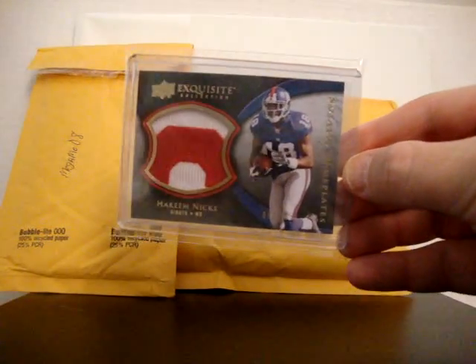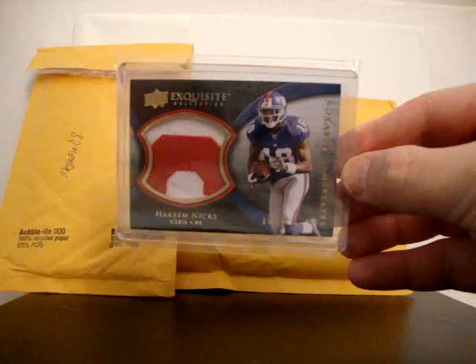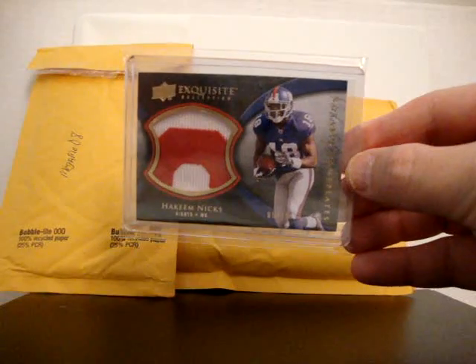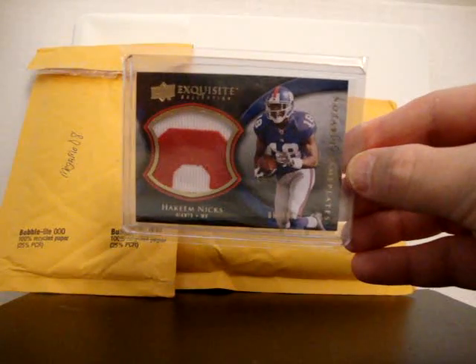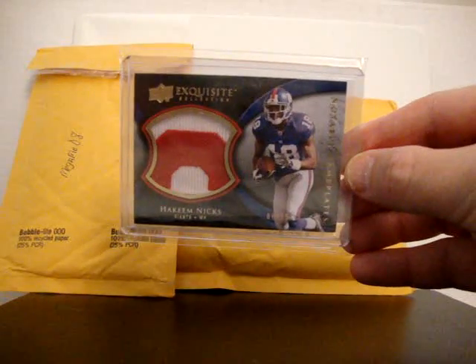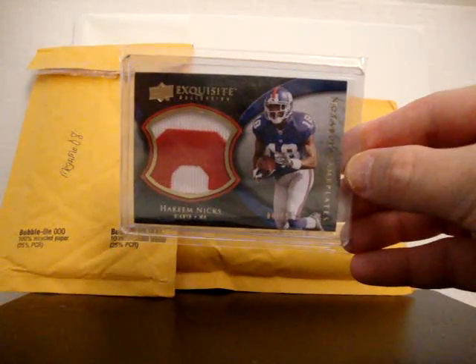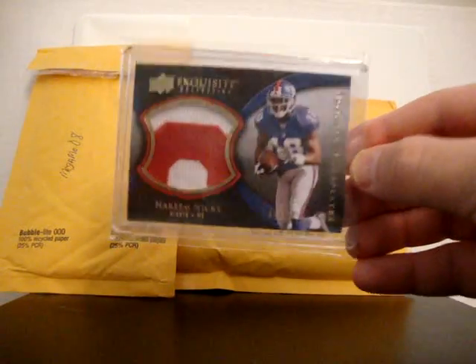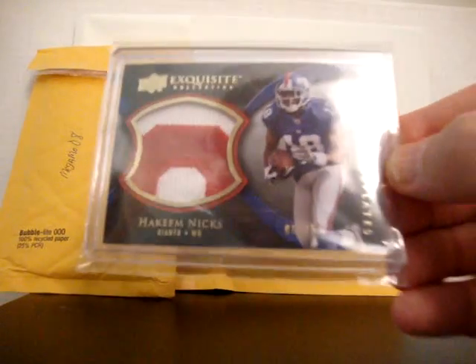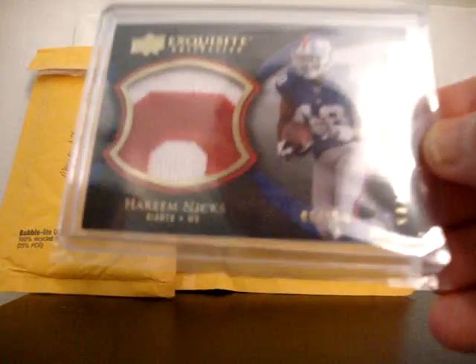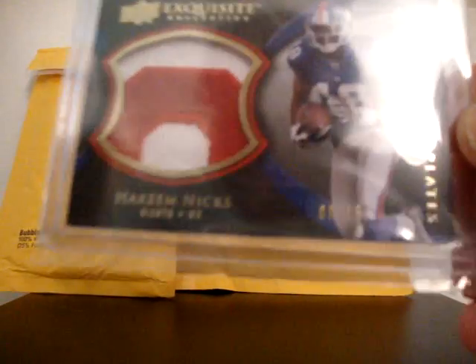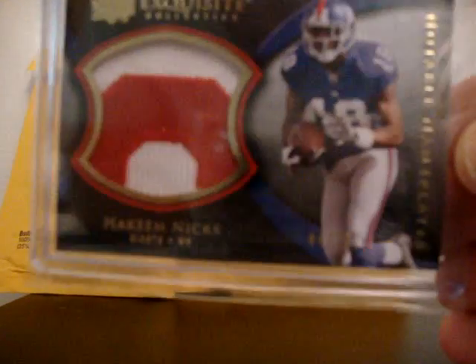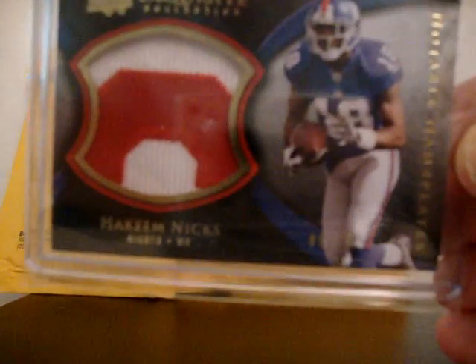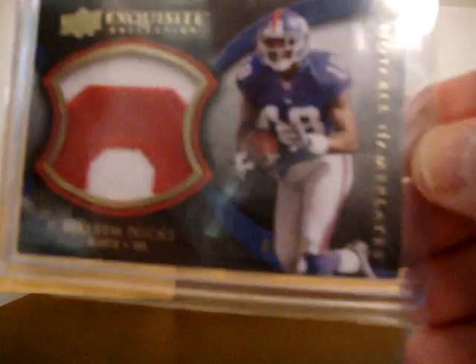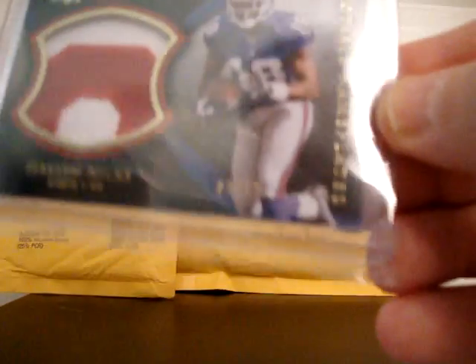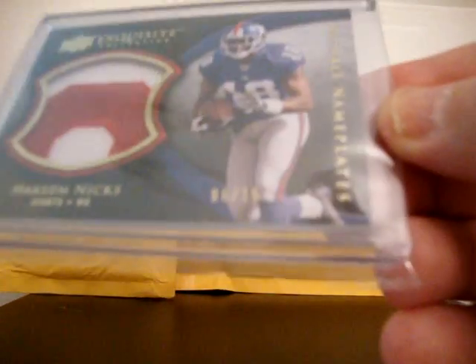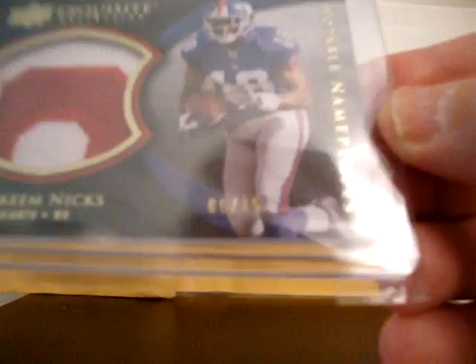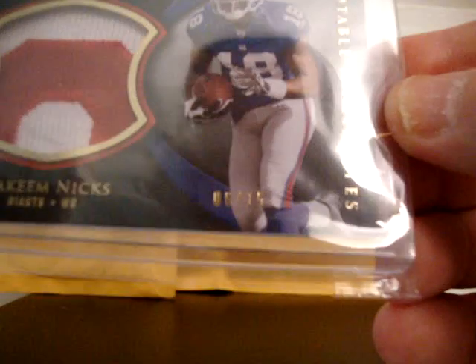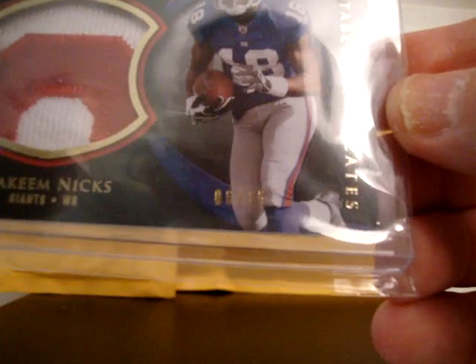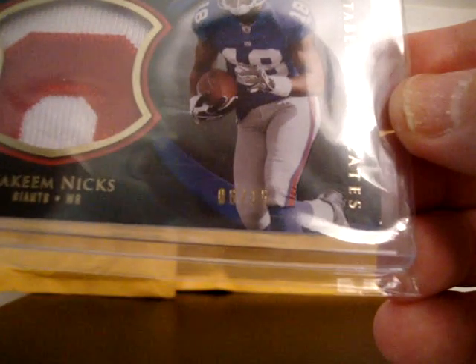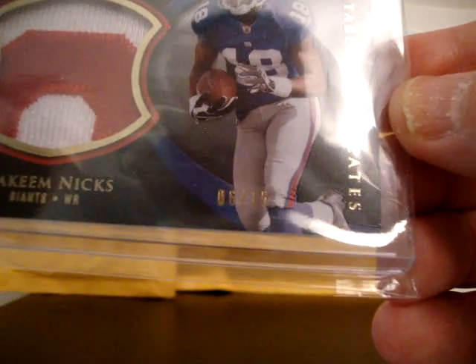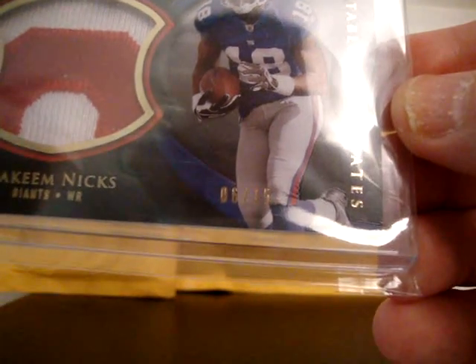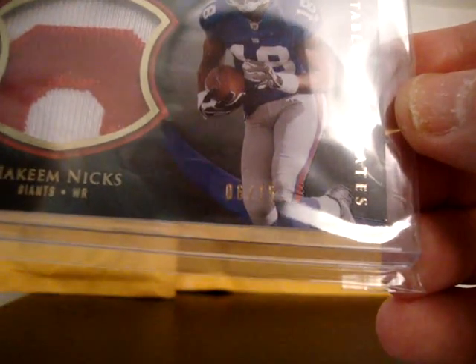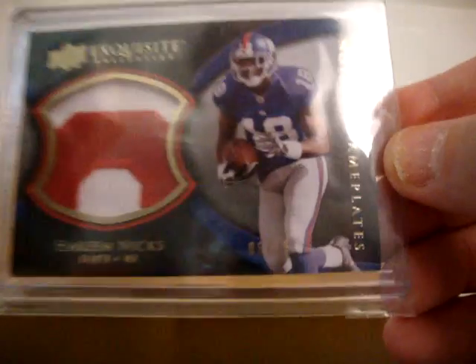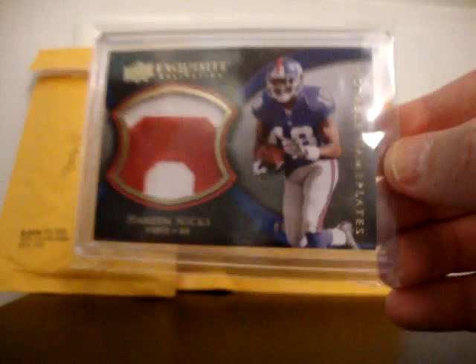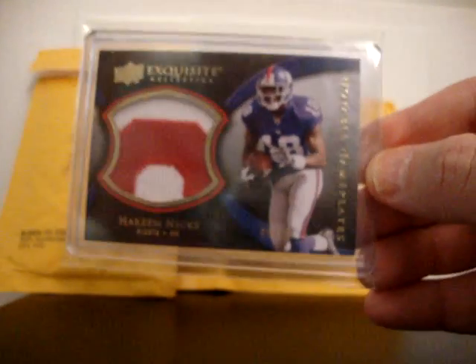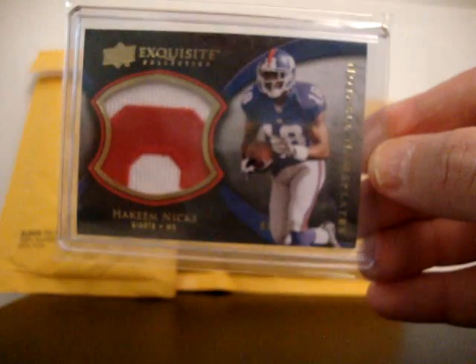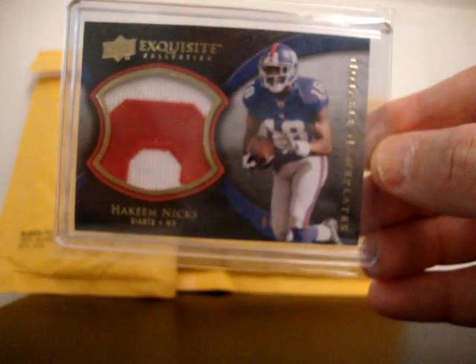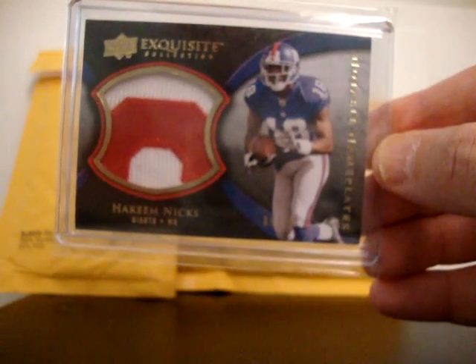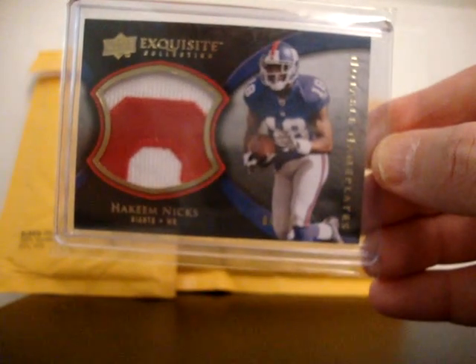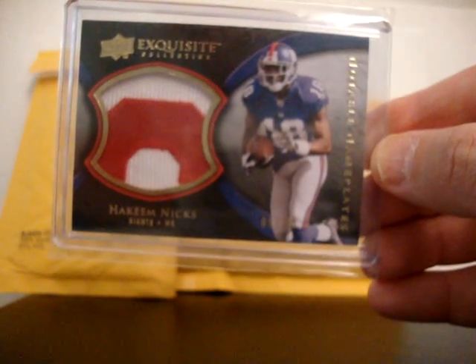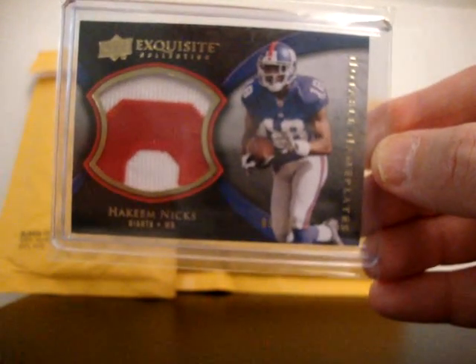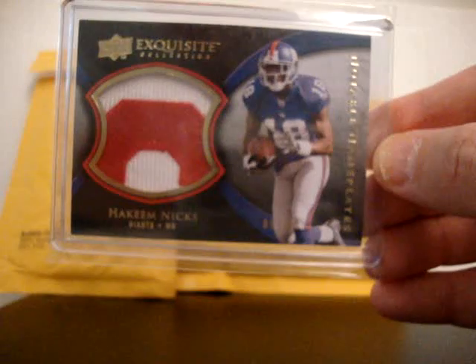As you can see, it's a really nice looking jumbo patch there. Number 6 of 15. Pretty sick for the Giants PC.